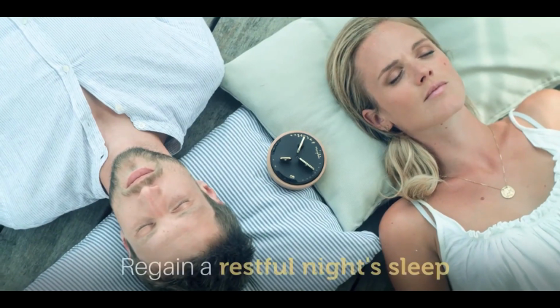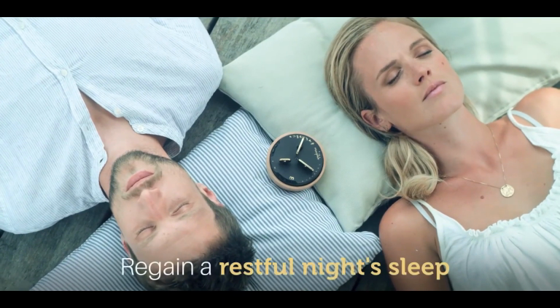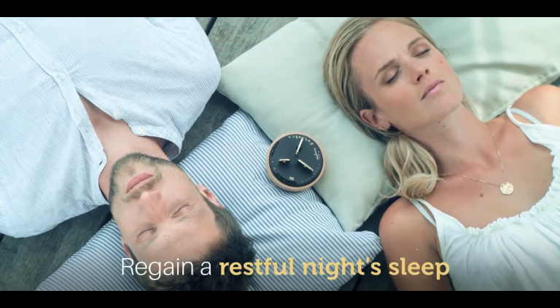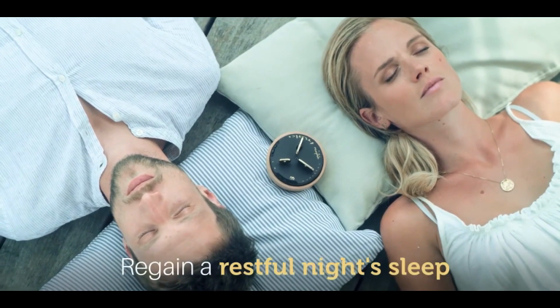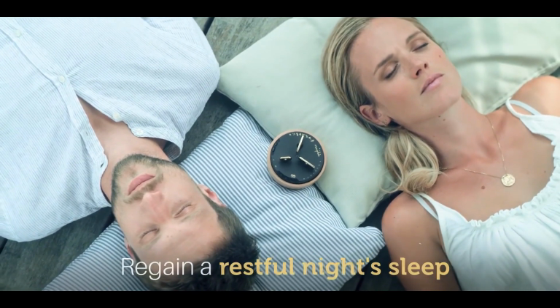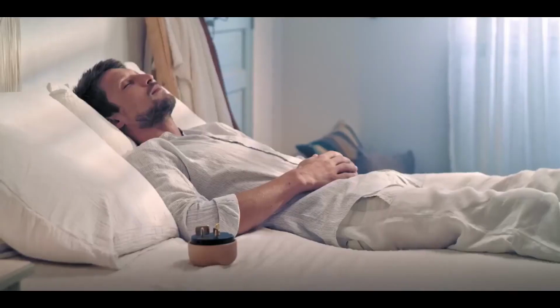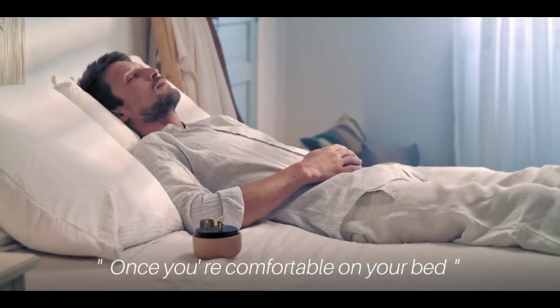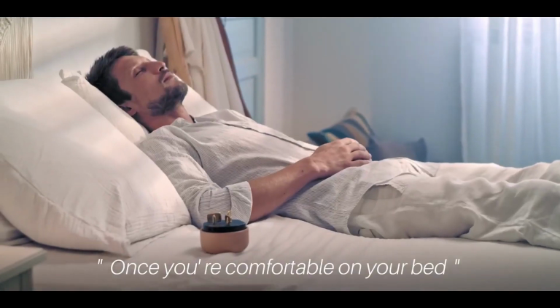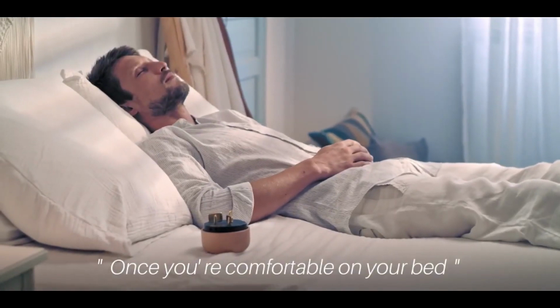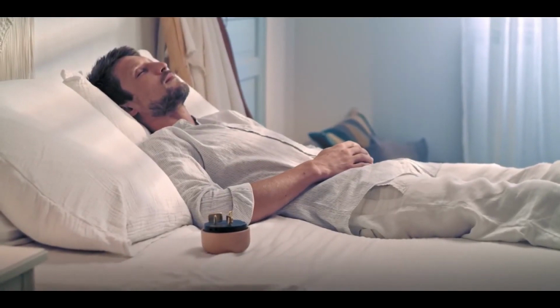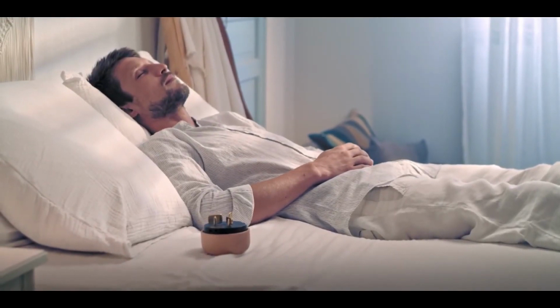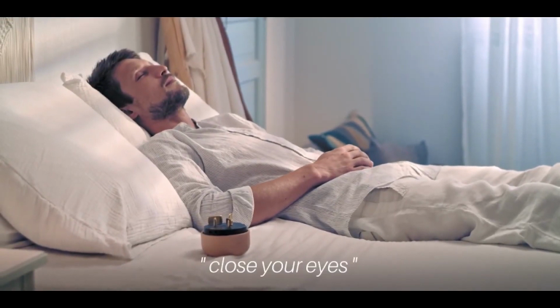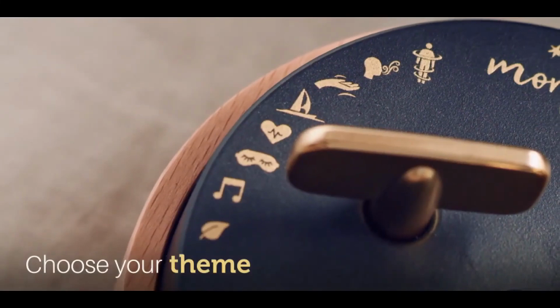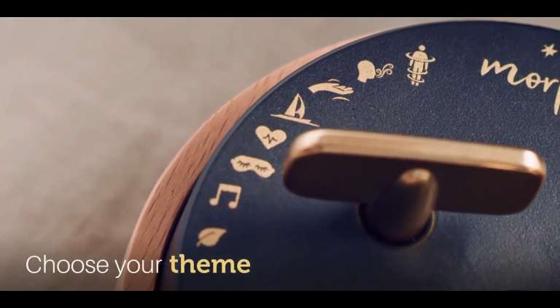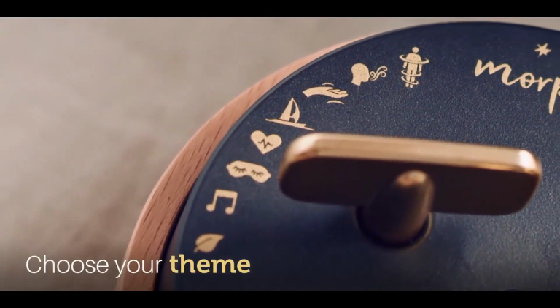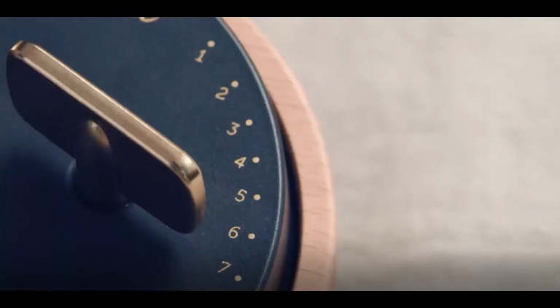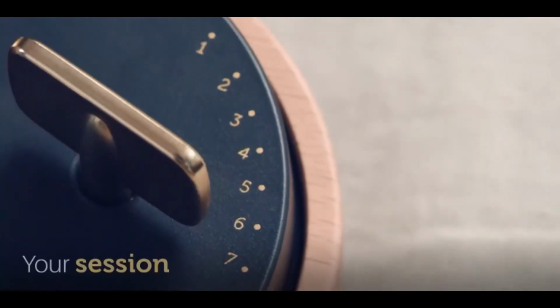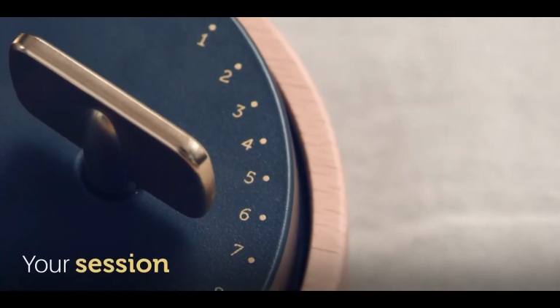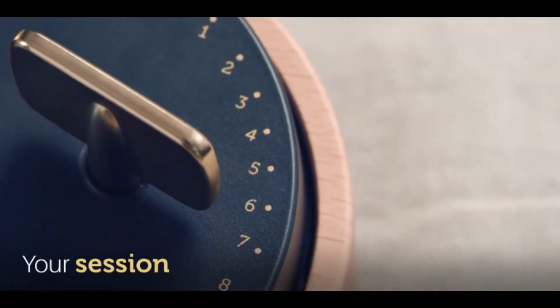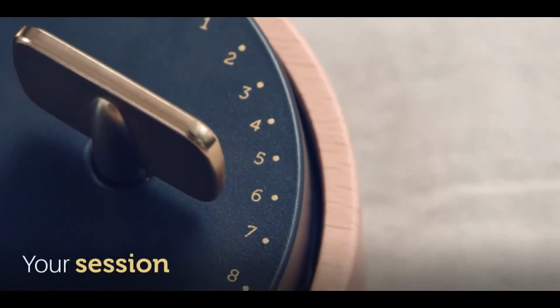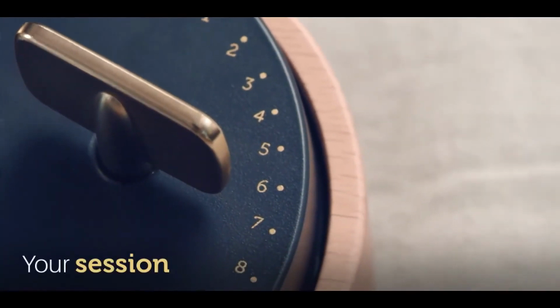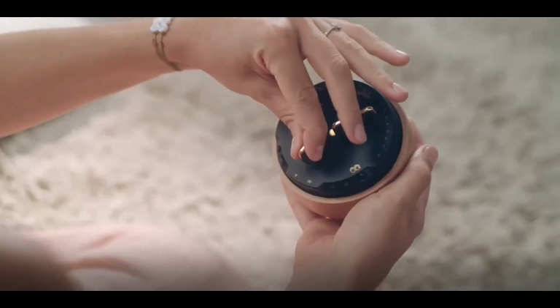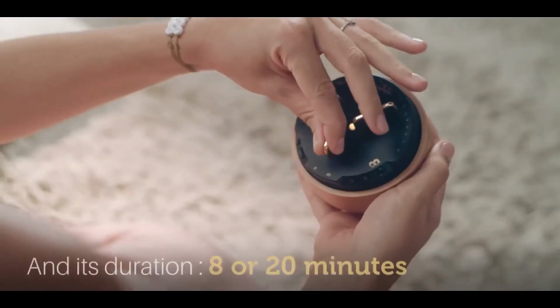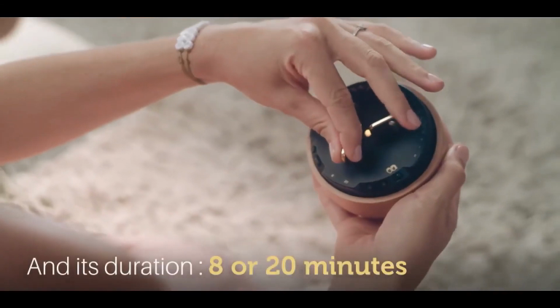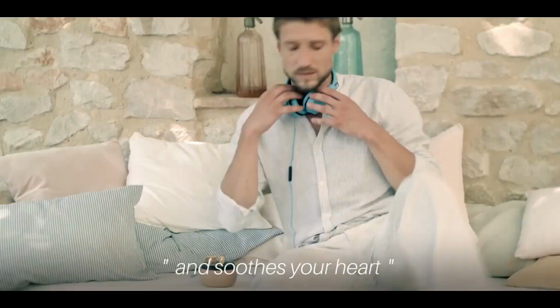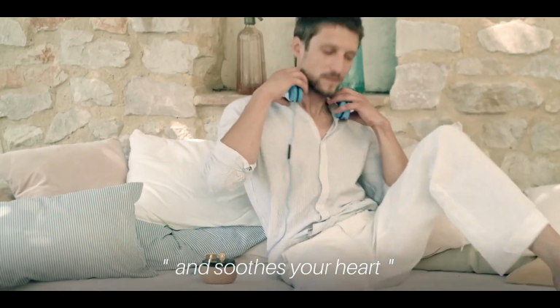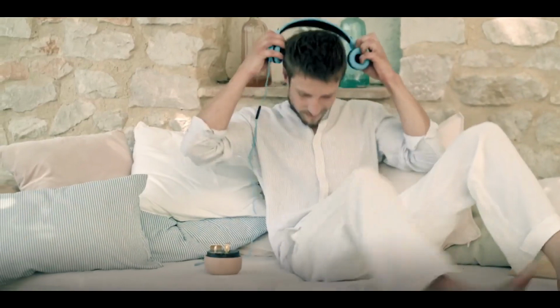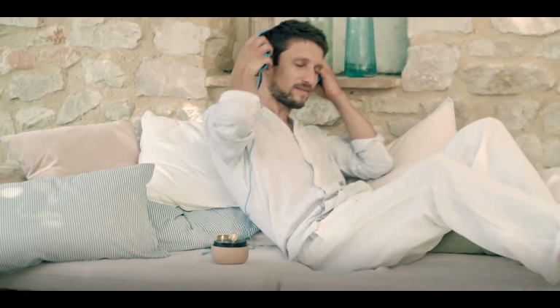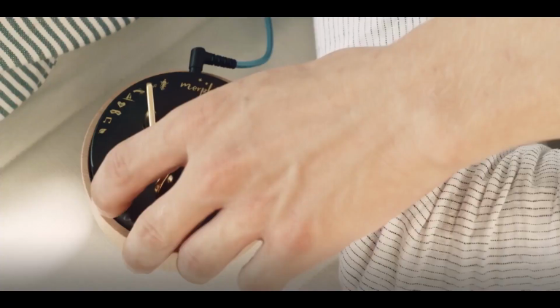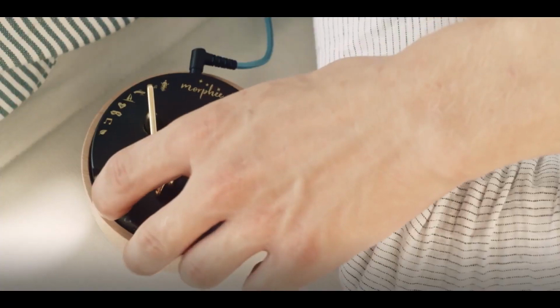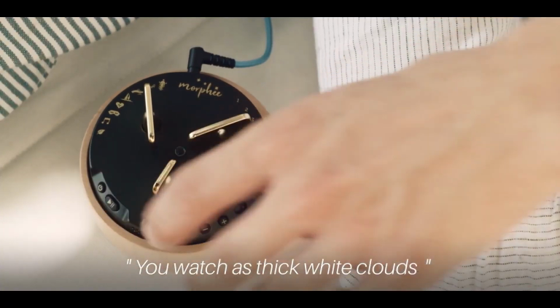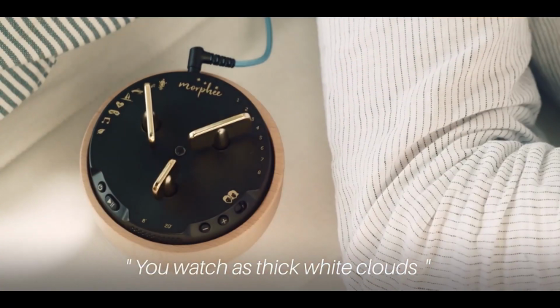Morphe is a wireless device and has a battery backup of around 10 days, which is great. It has different meditation modes and time durations that can be chosen before you begin an exercise. The keys are exactly the same as the old school alarm clock keys.